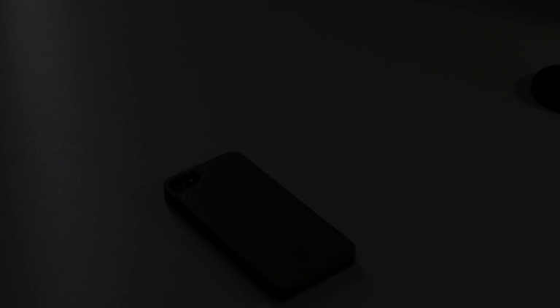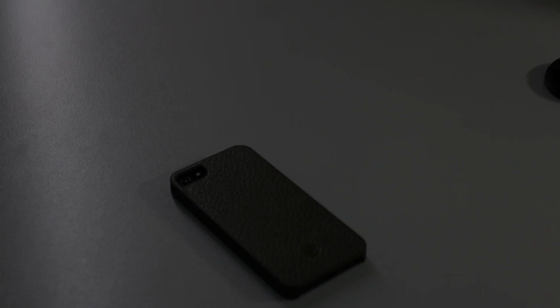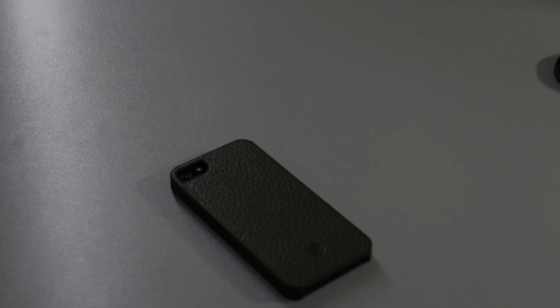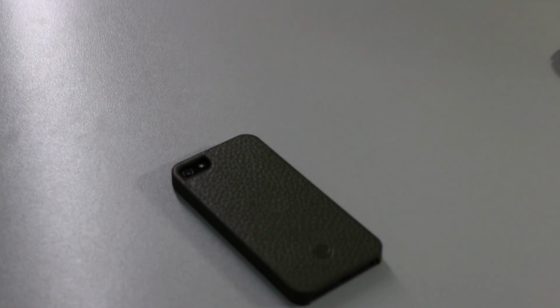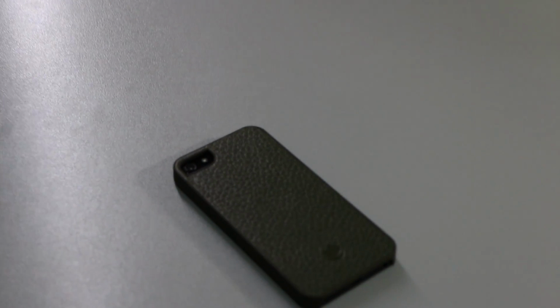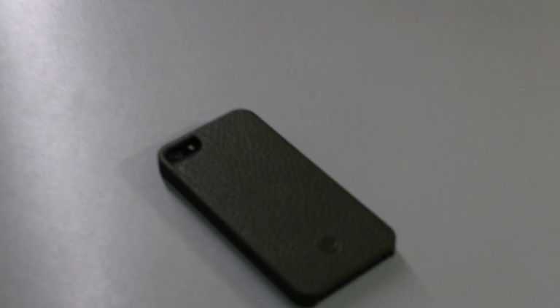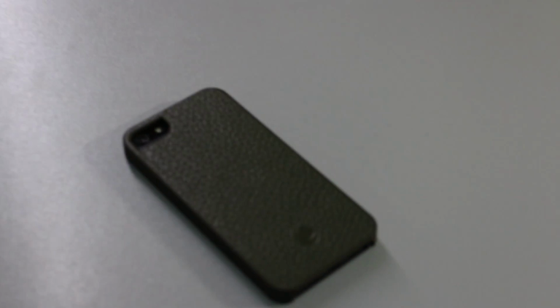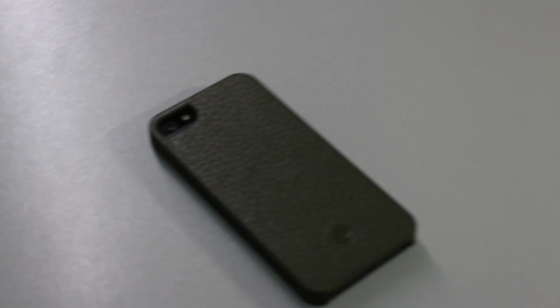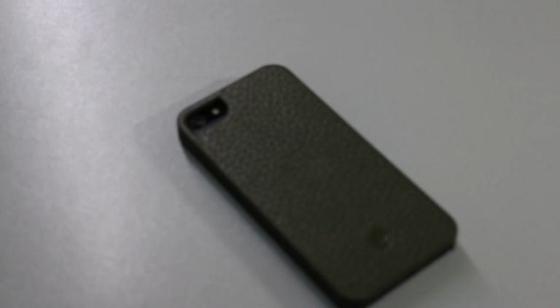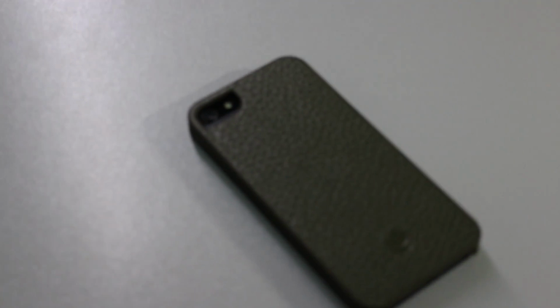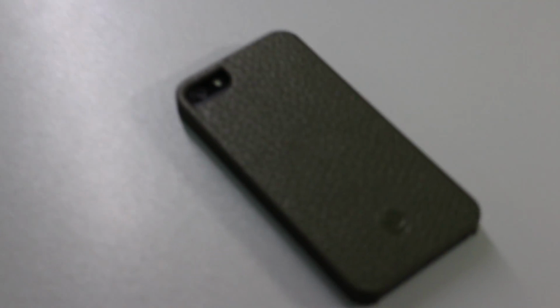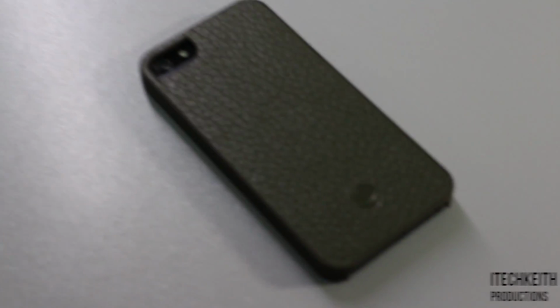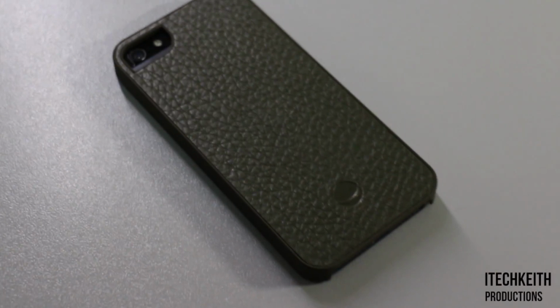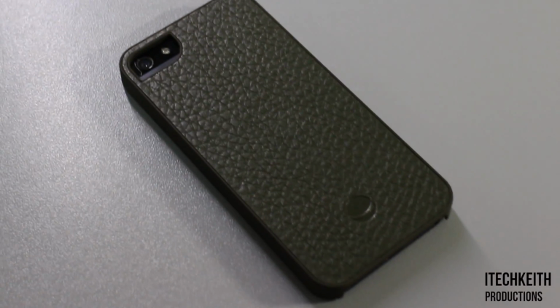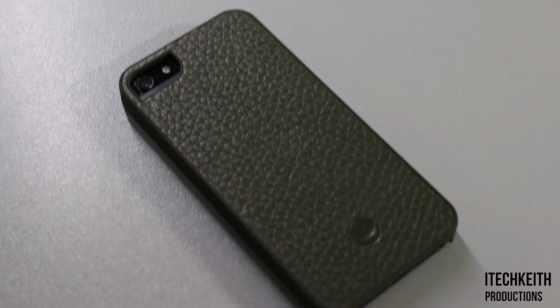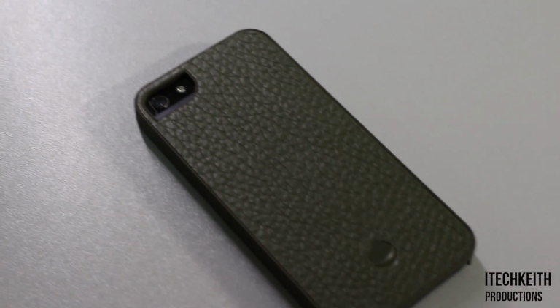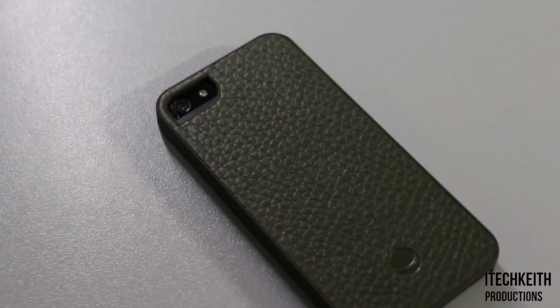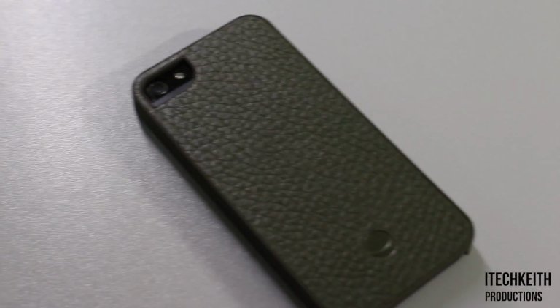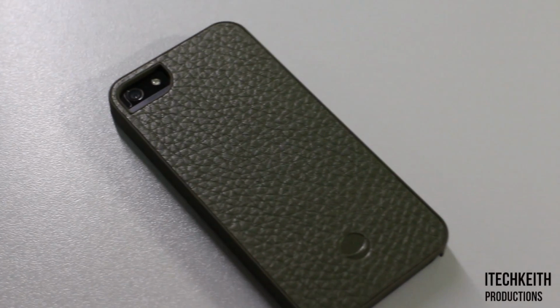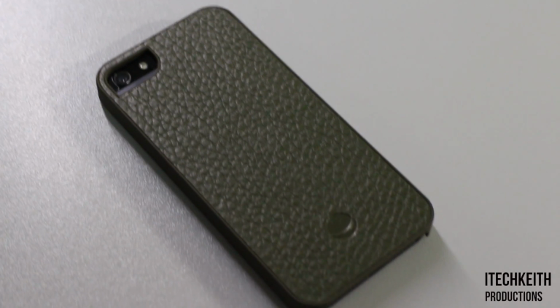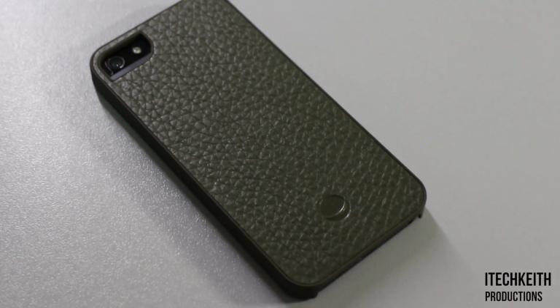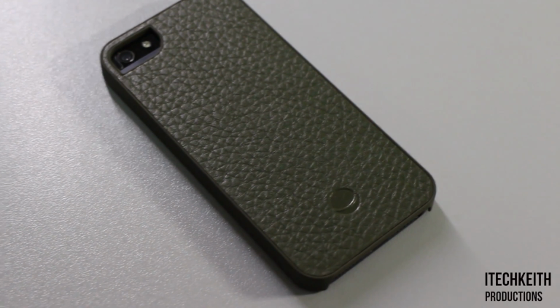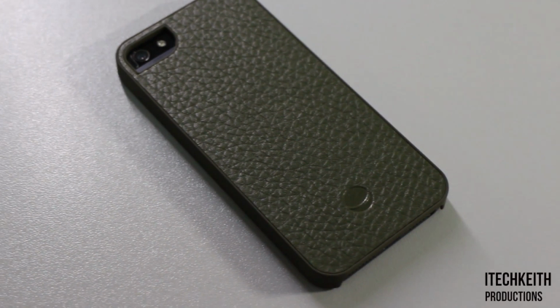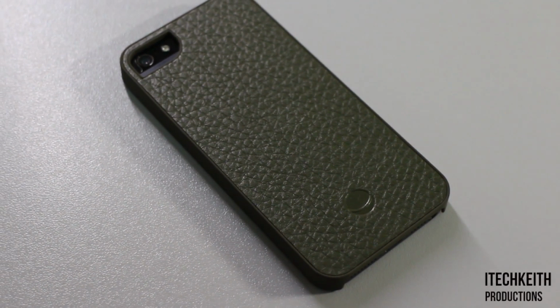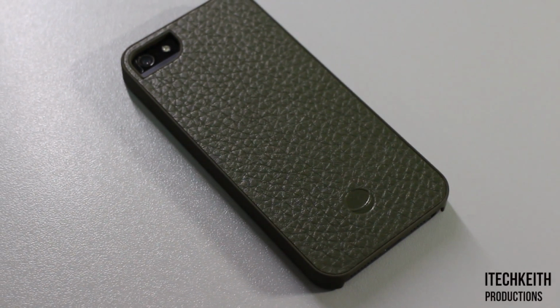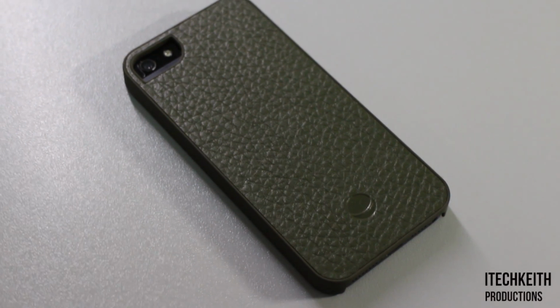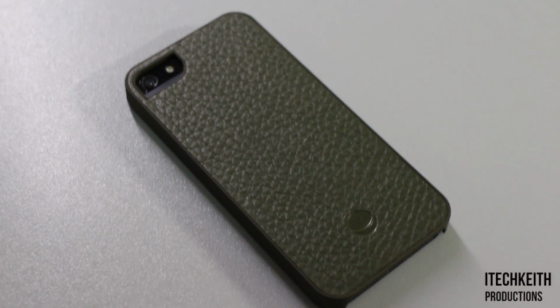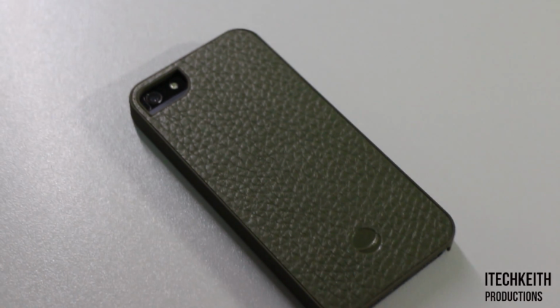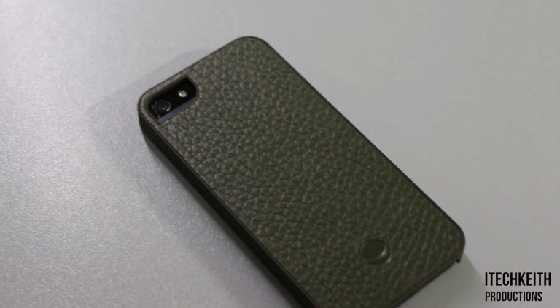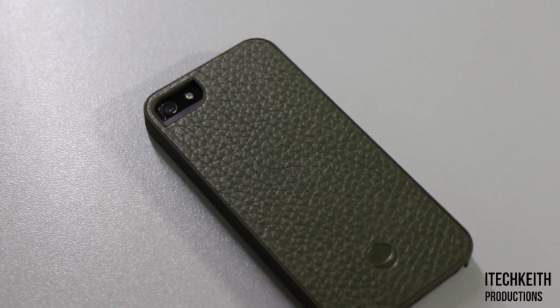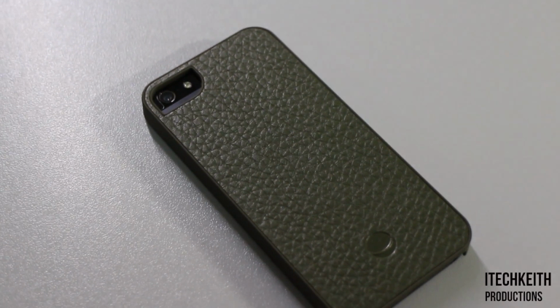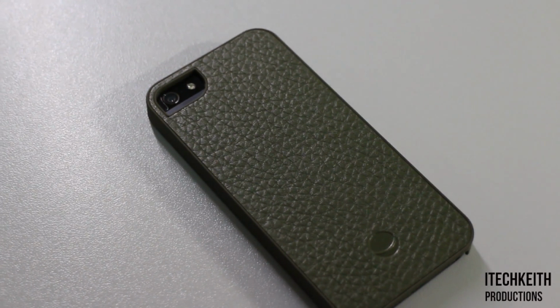Hey guys, it's Keith here with iTech Keith Productions, and today we've got a new sleek leather case from Beza Cases — the MALY case in Irving Green.